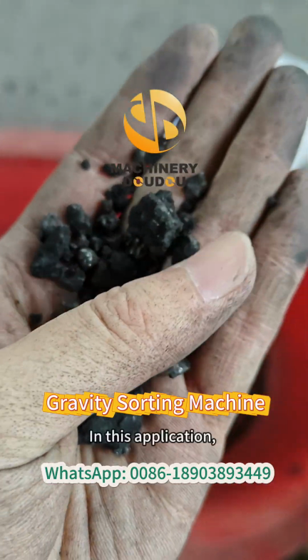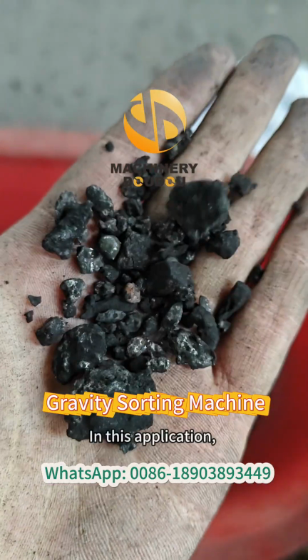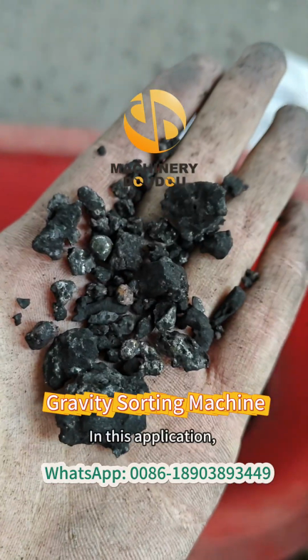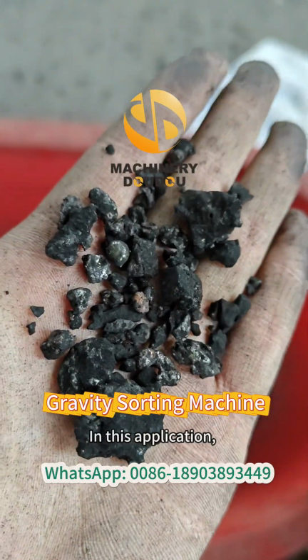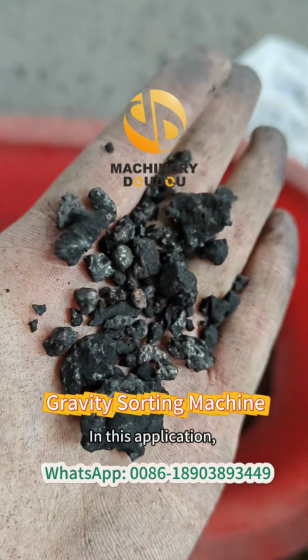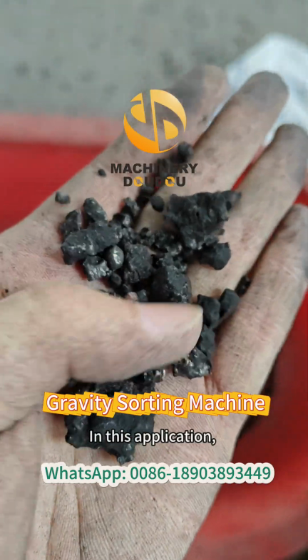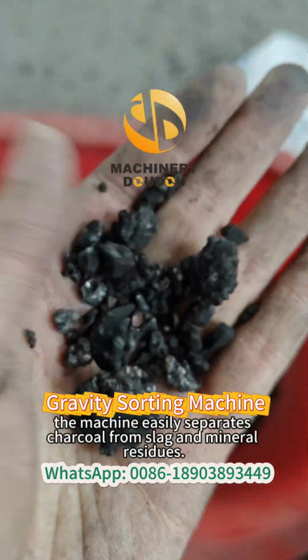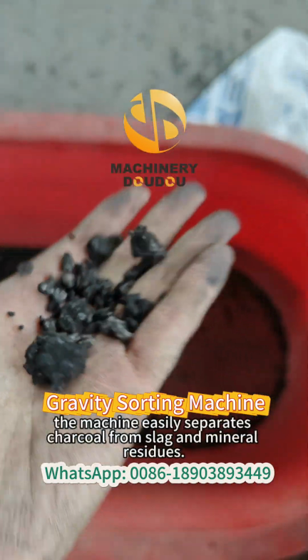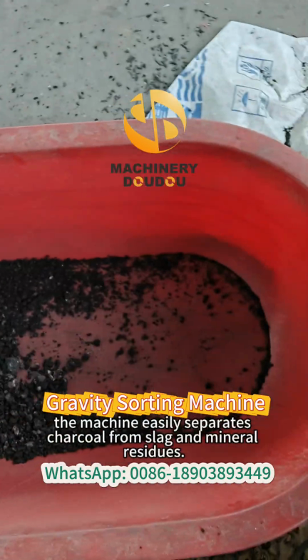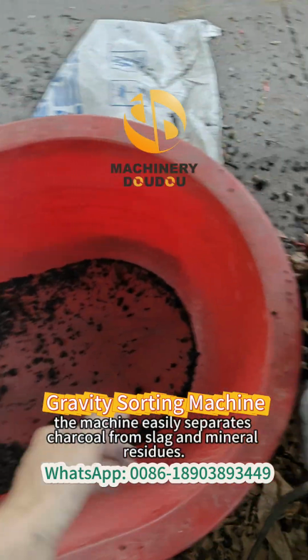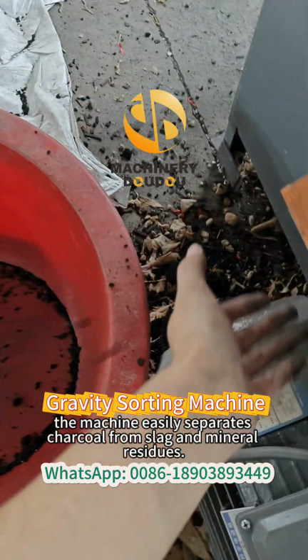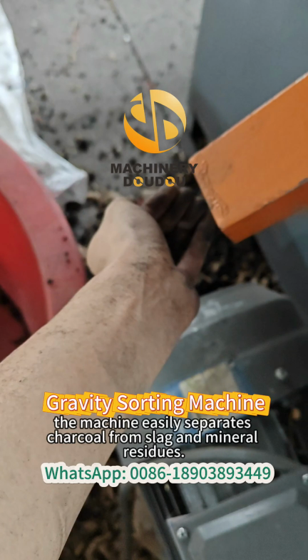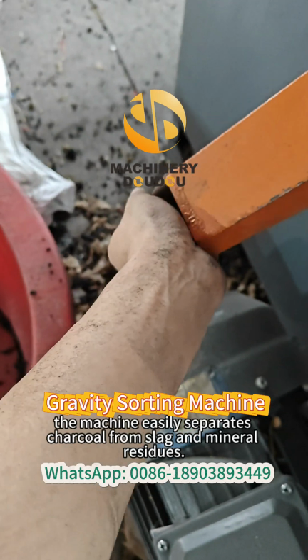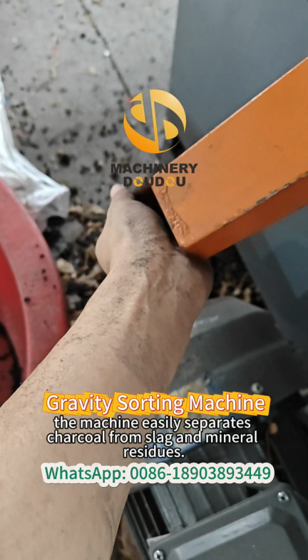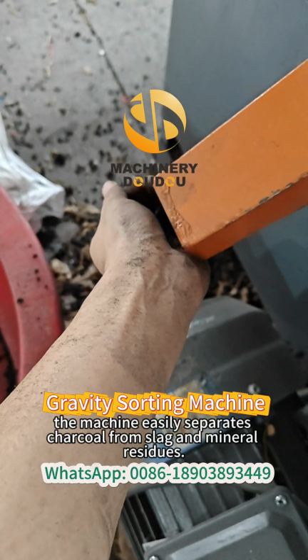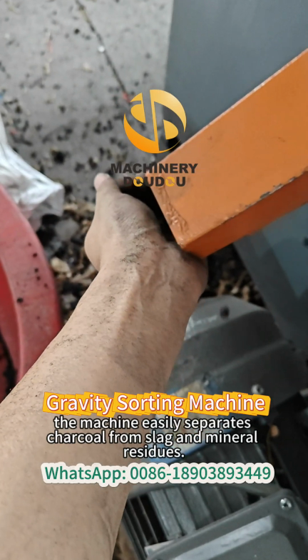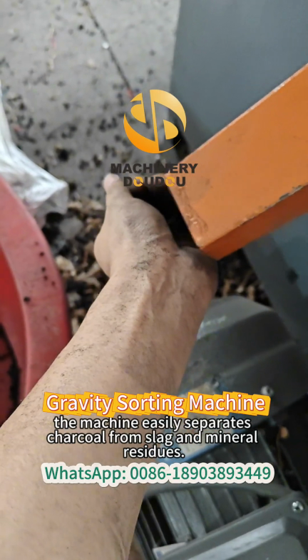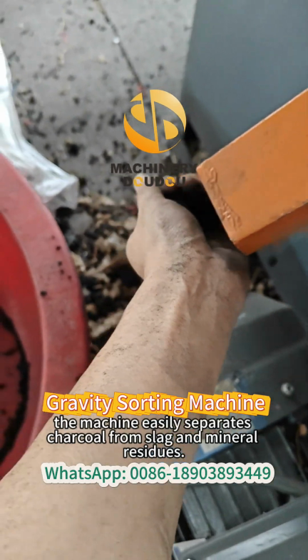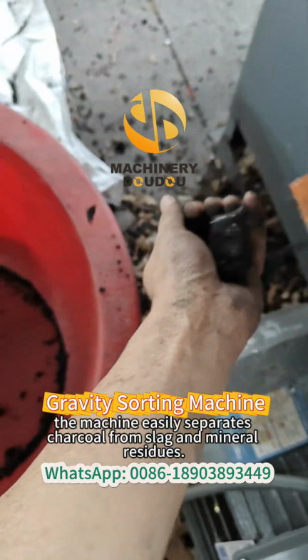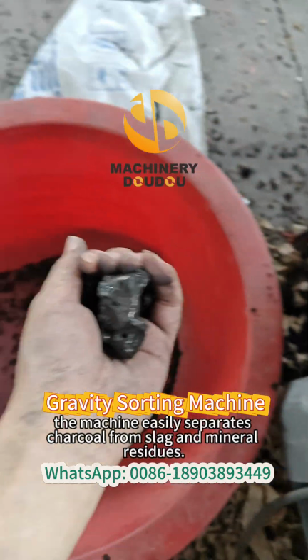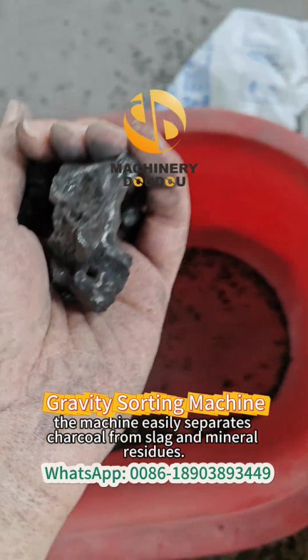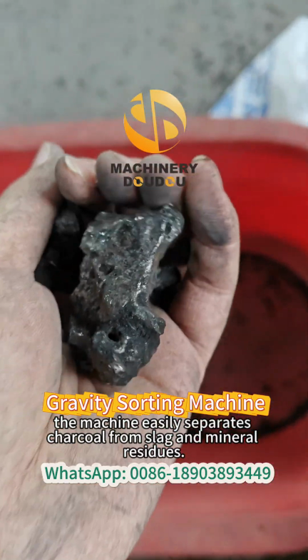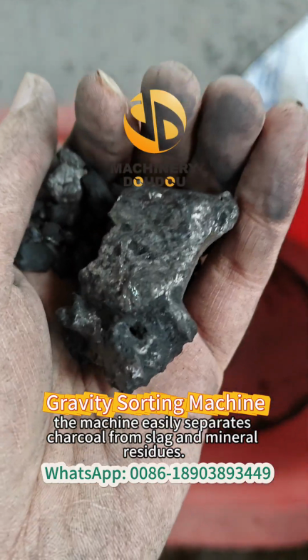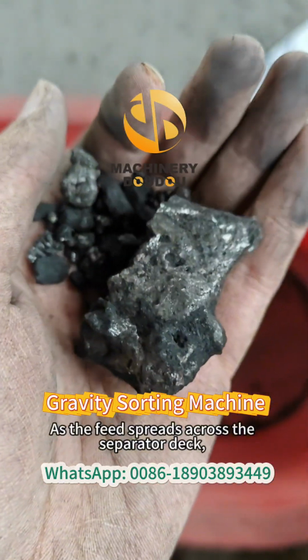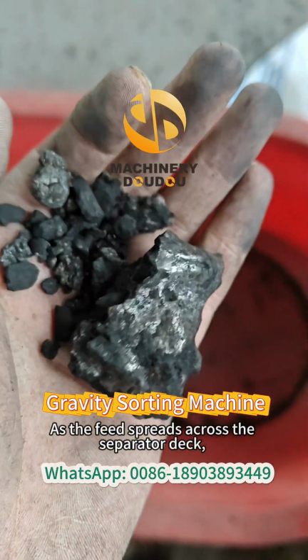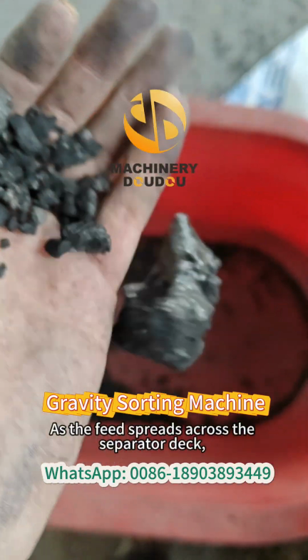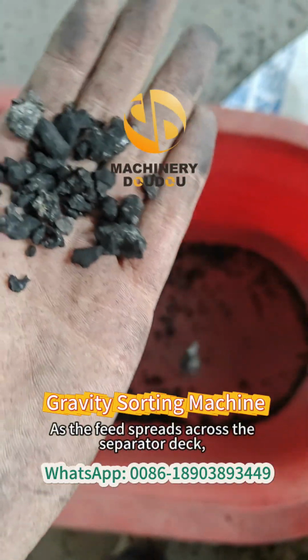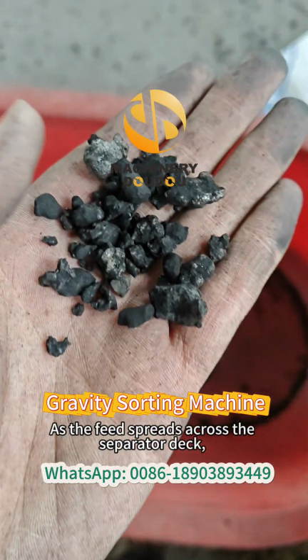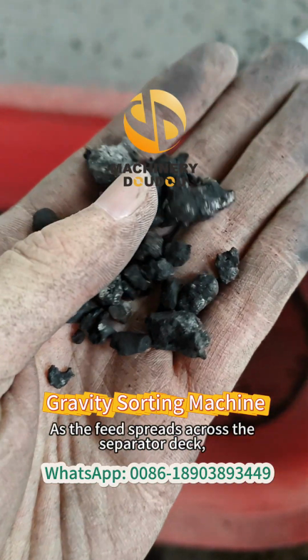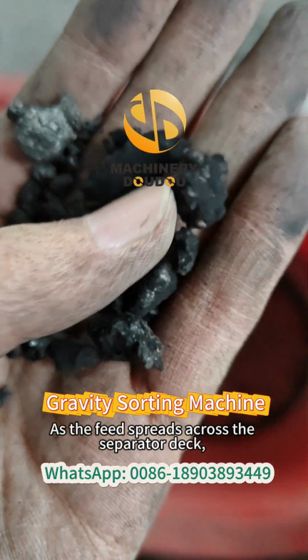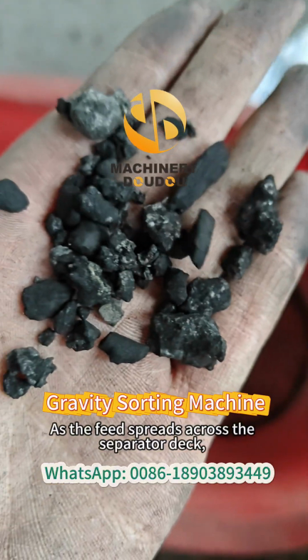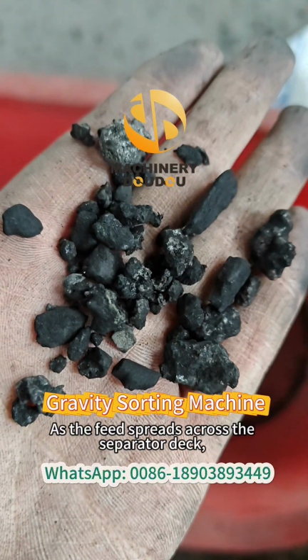In this application, the machine easily separates charcoal from slag and mineral residues as the feed spreads across the separator deck.